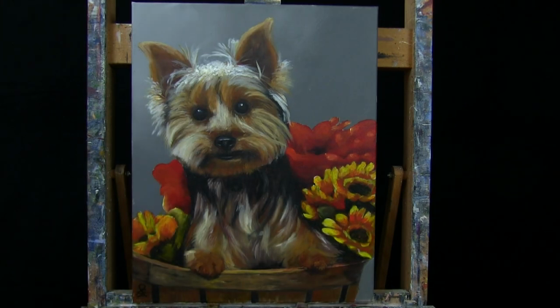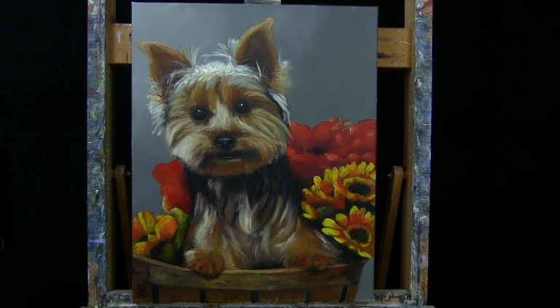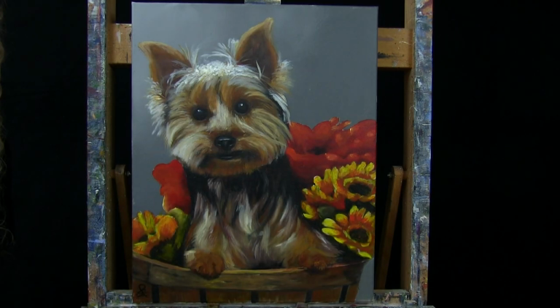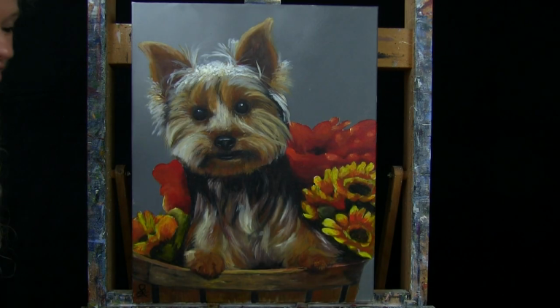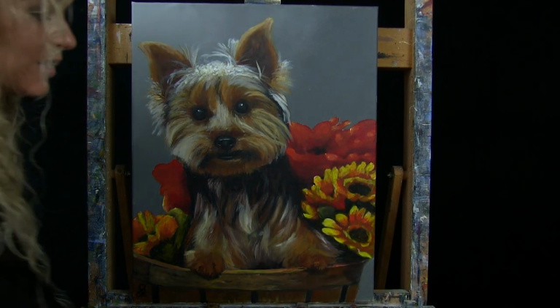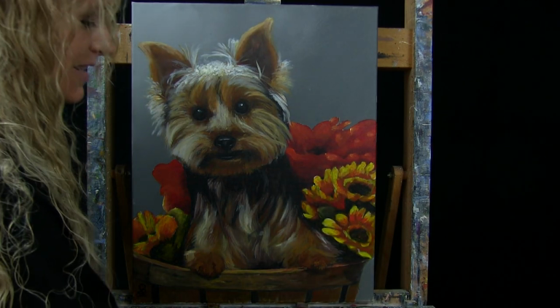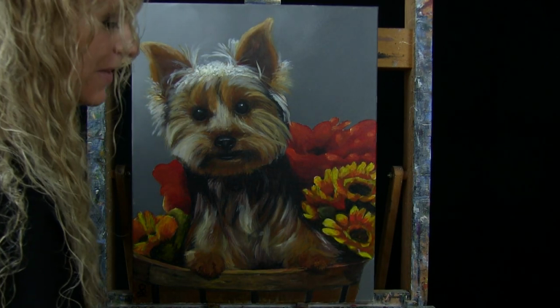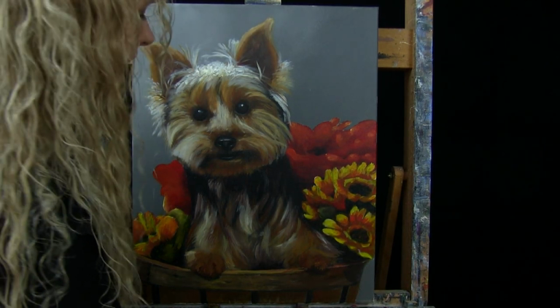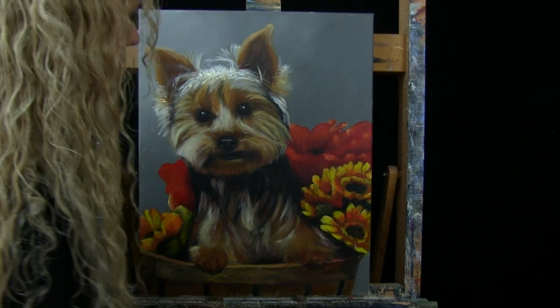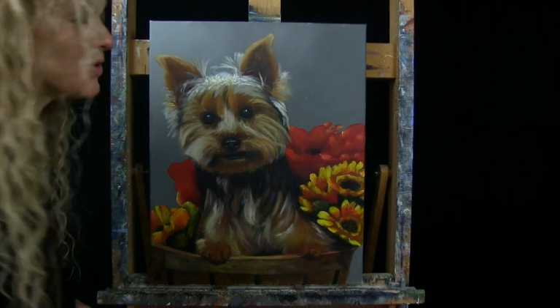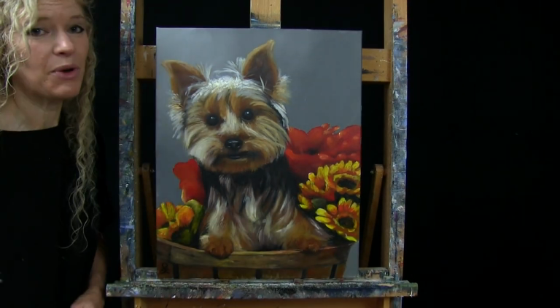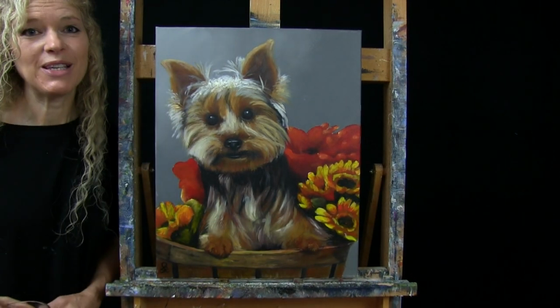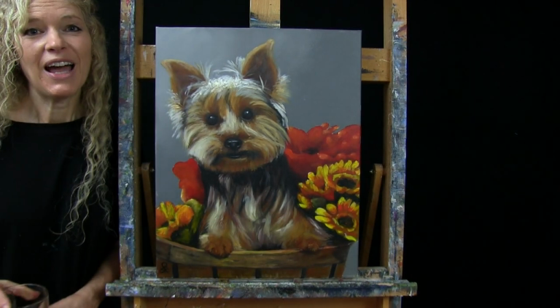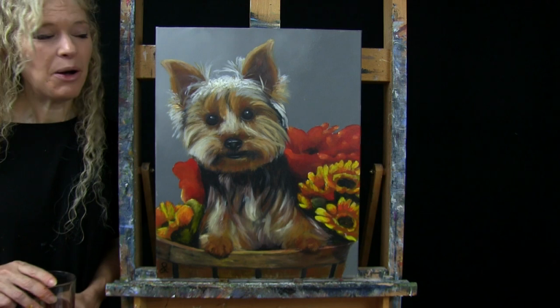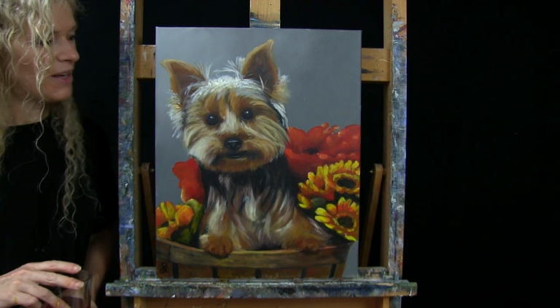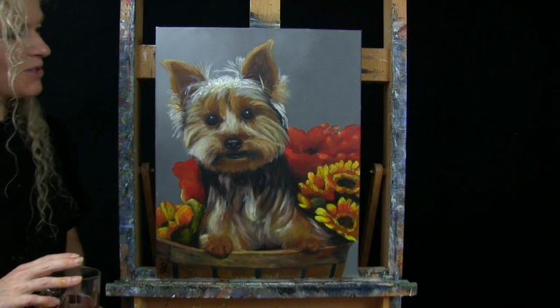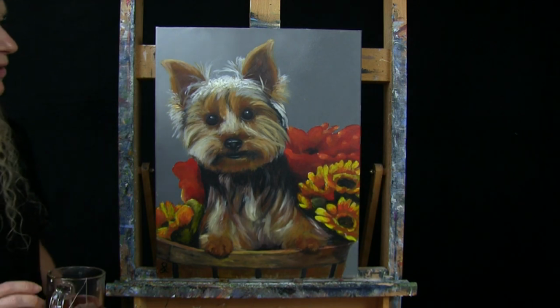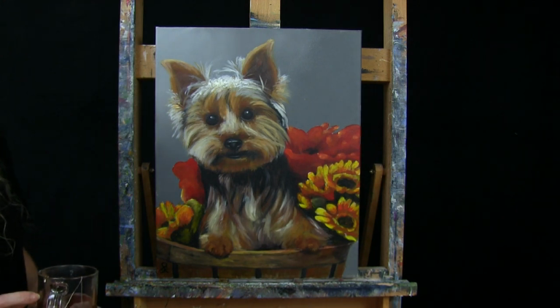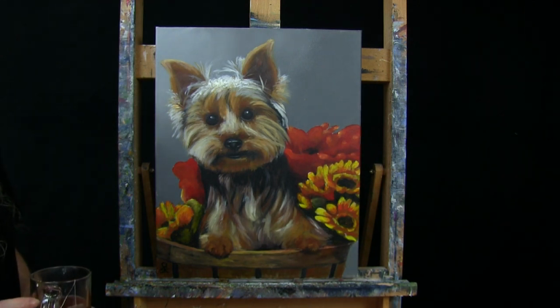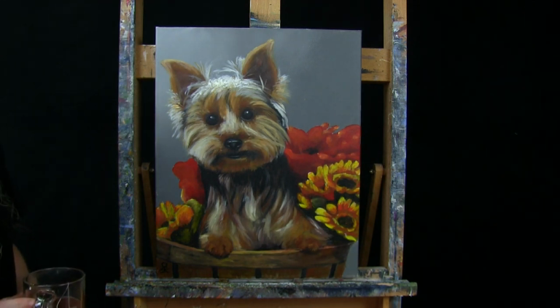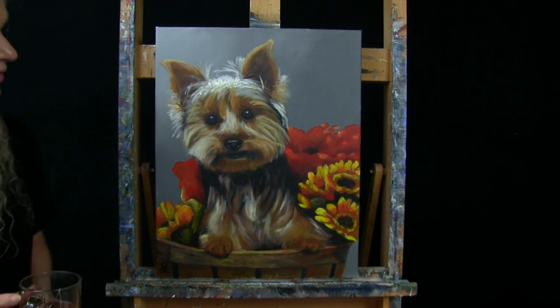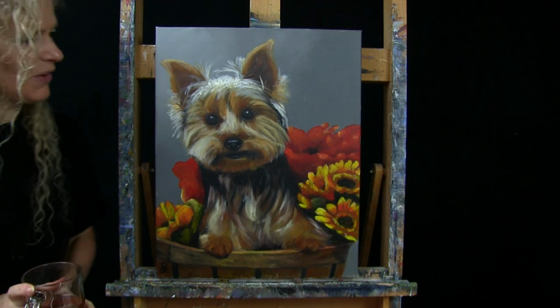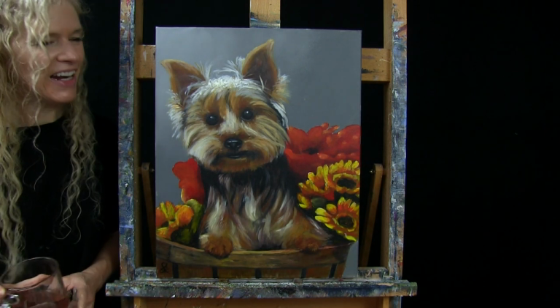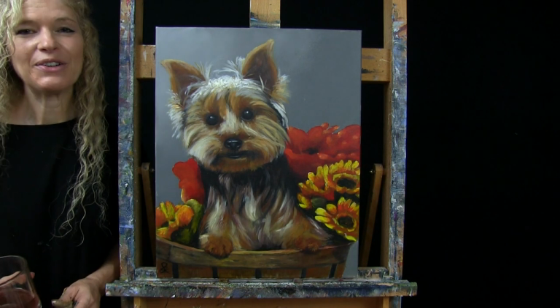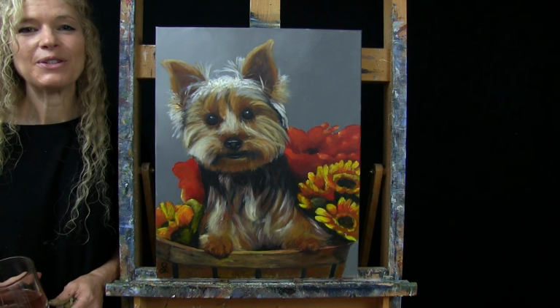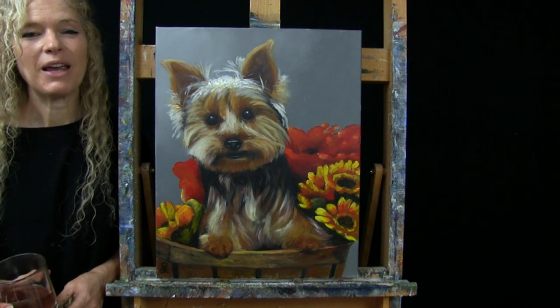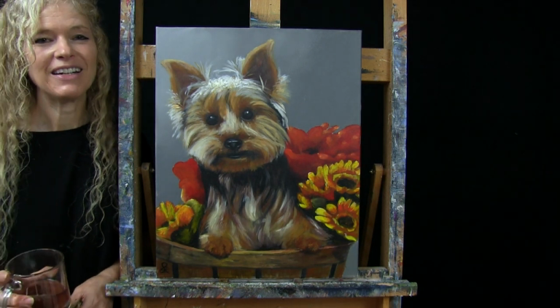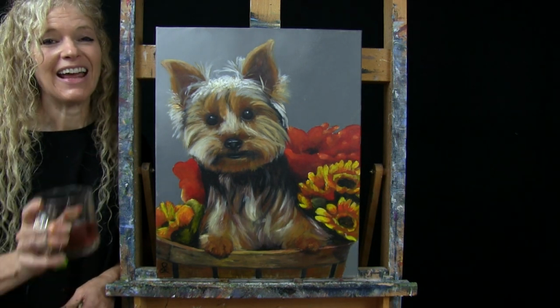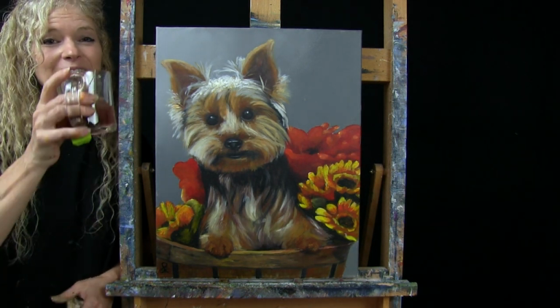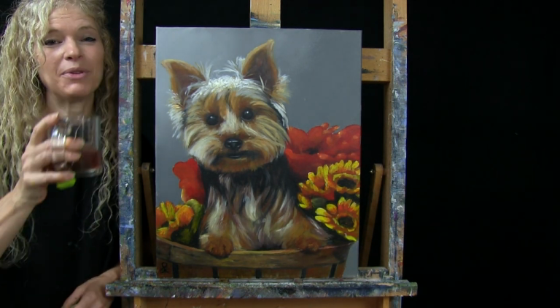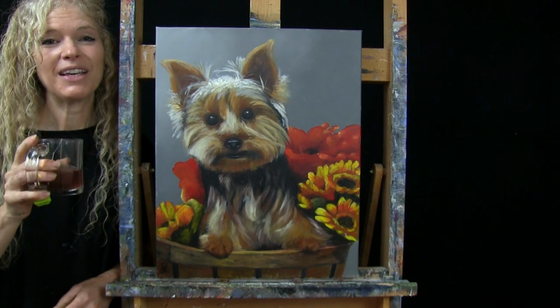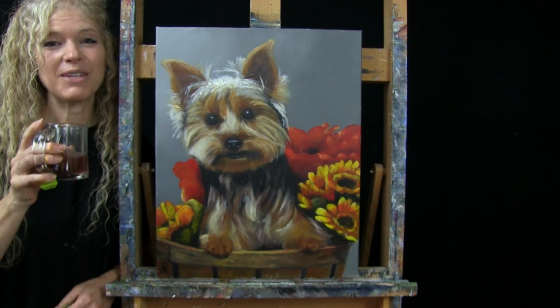And that's going to conclude this painting. I hope you enjoyed the process. I hope you painted yourself an adorable terrier, and I look forward to painting and sipping with you again sometime.